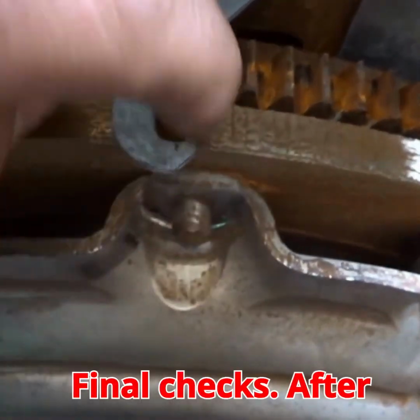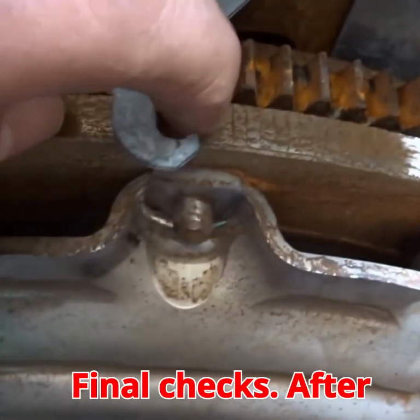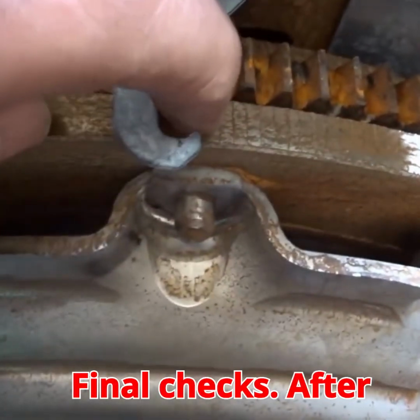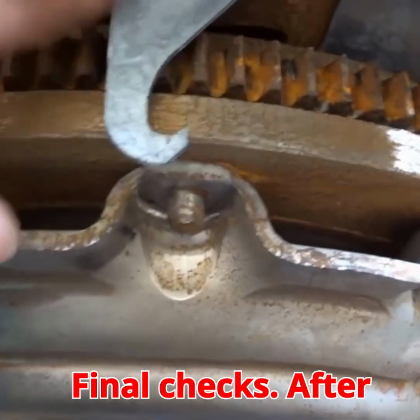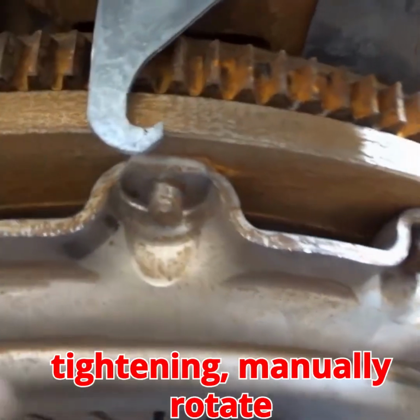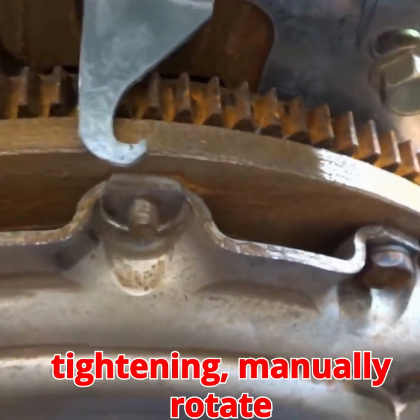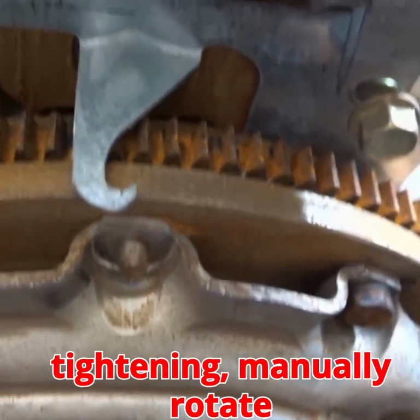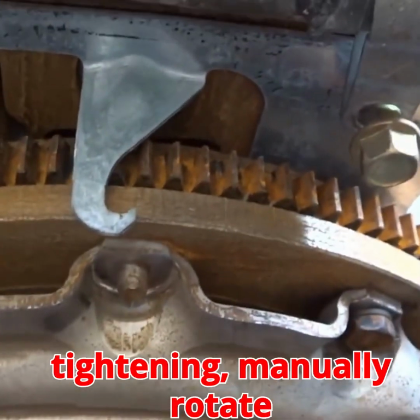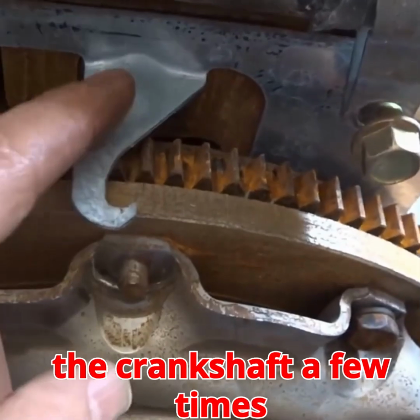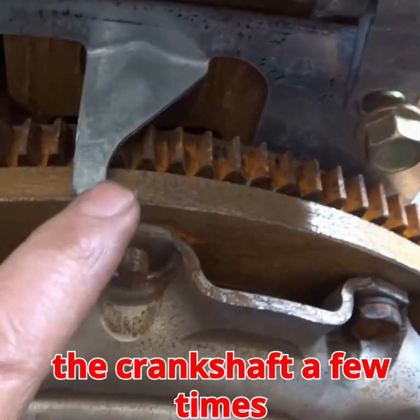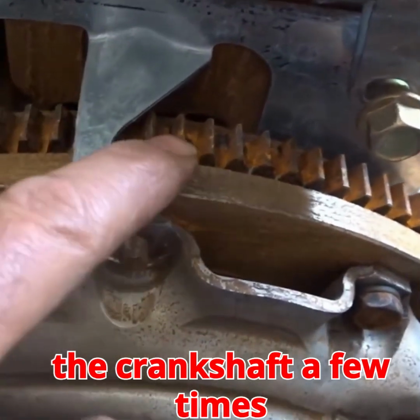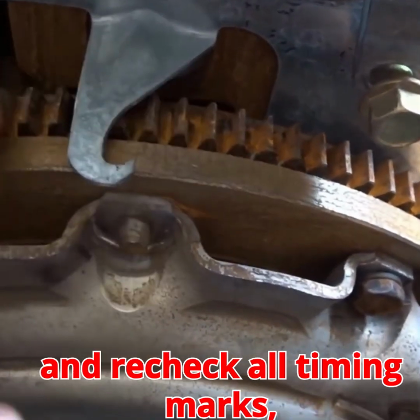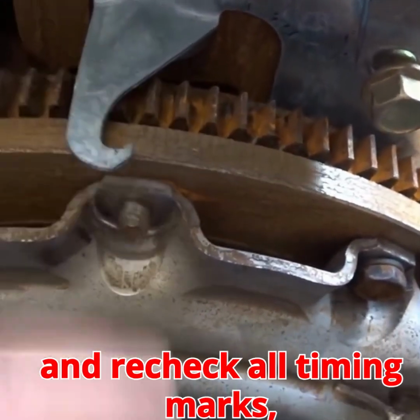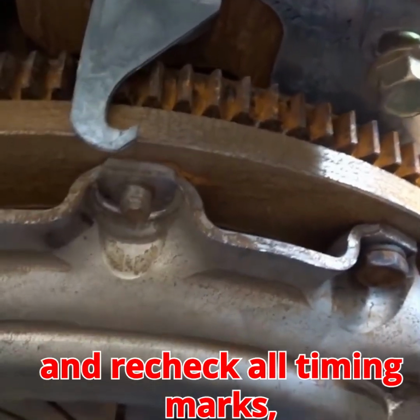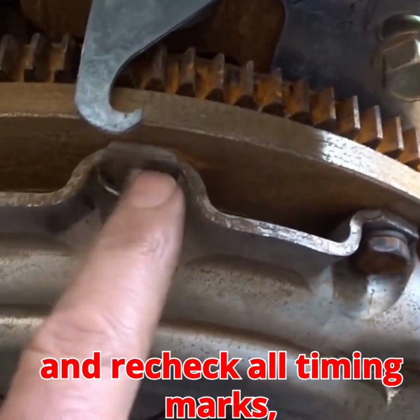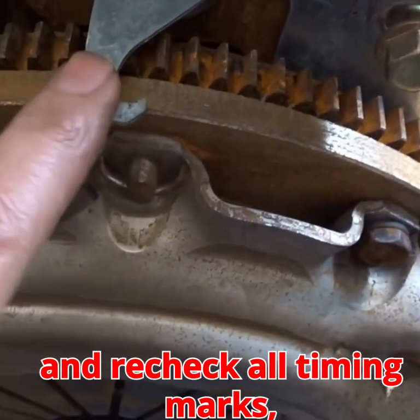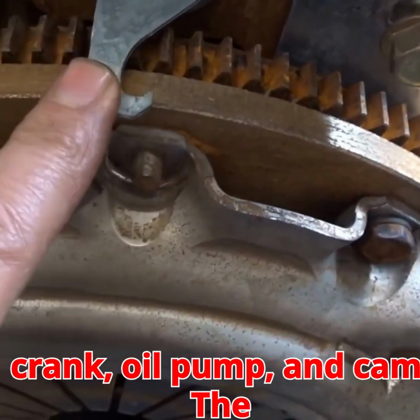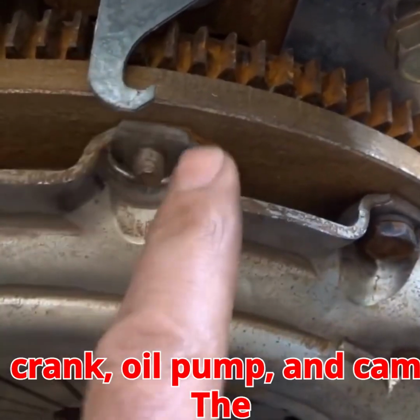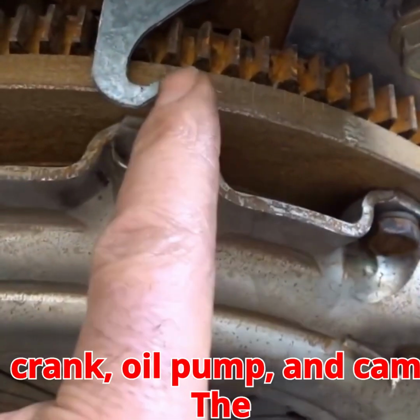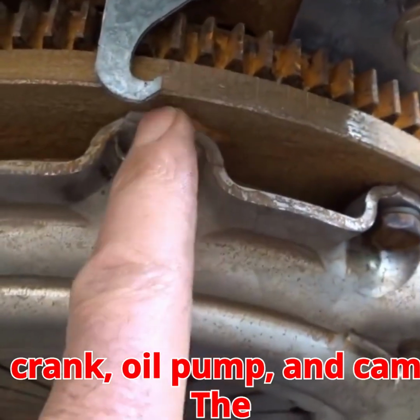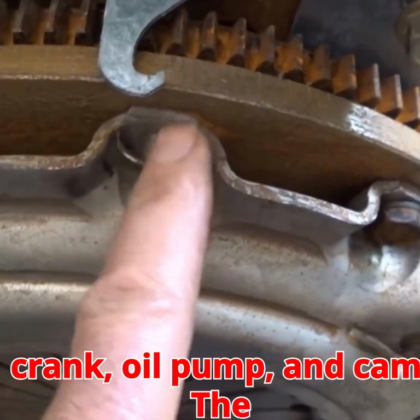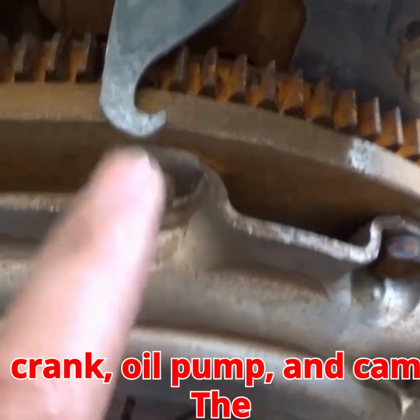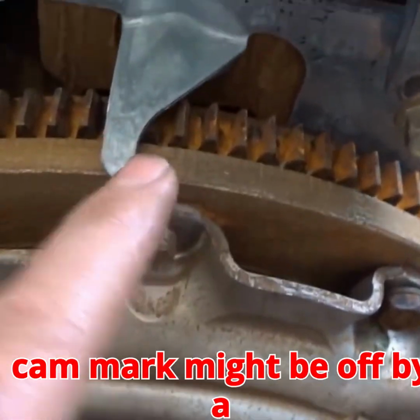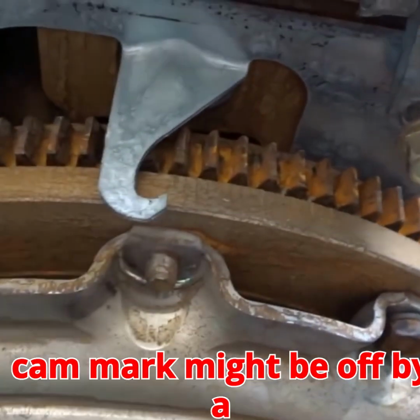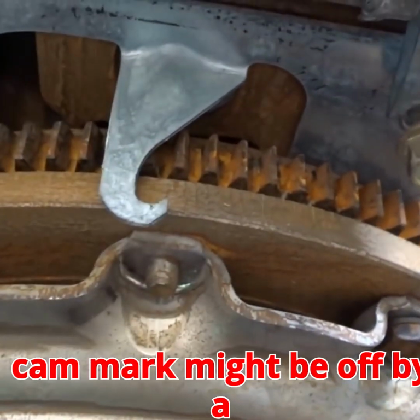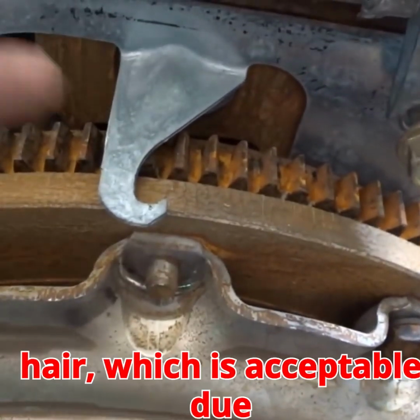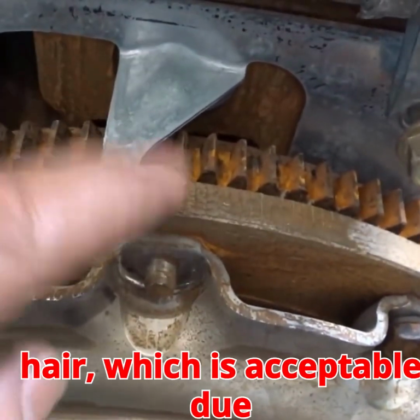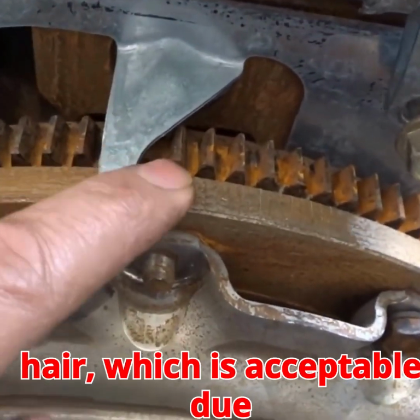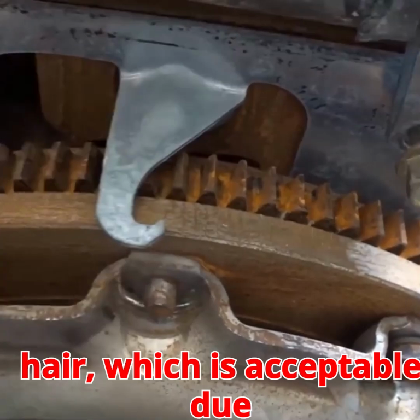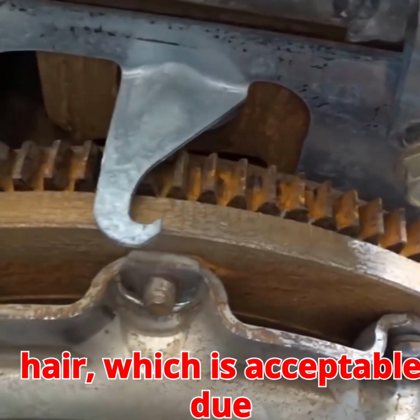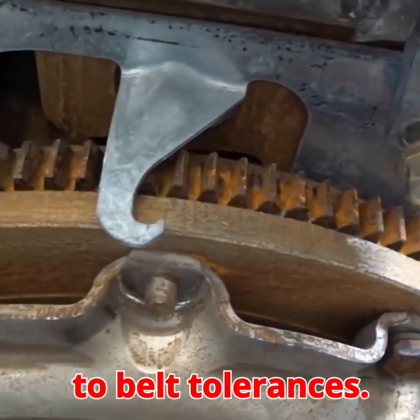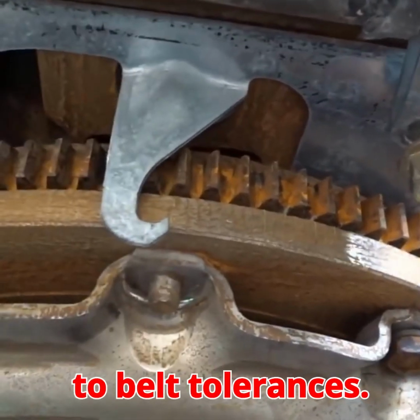Final checks: after tightening, manually rotate the crankshaft a few times and recheck all timing marks — crank, oil pump, and cam. The cam mark might be off by a hair, which is acceptable due to belt tolerances.